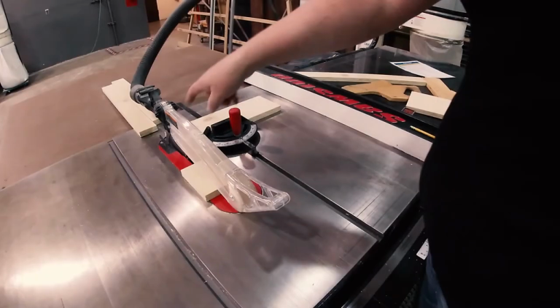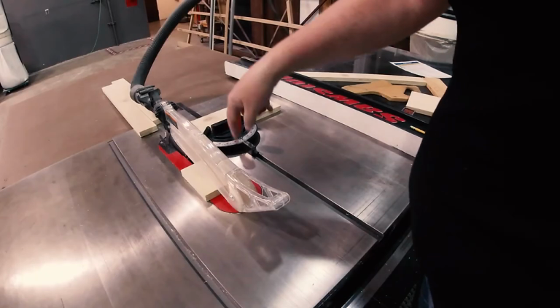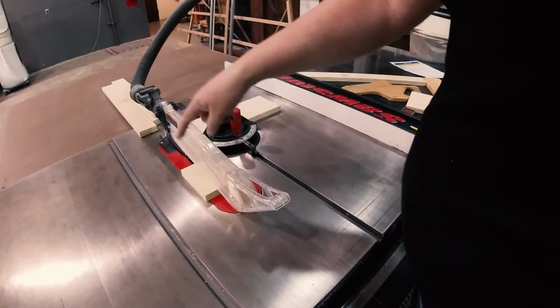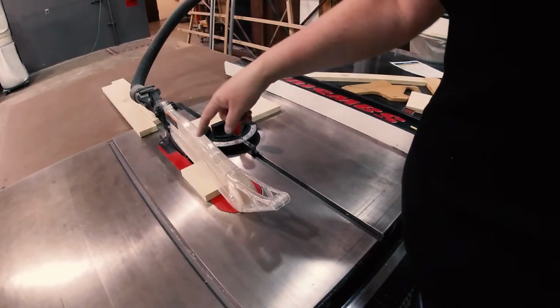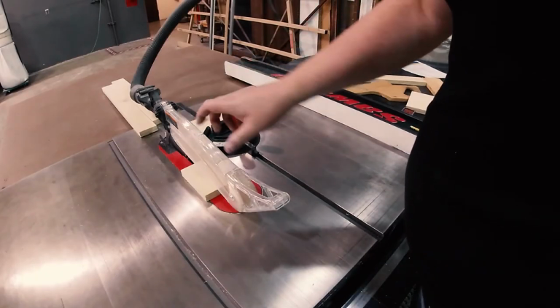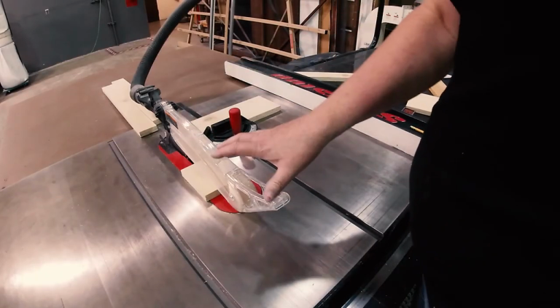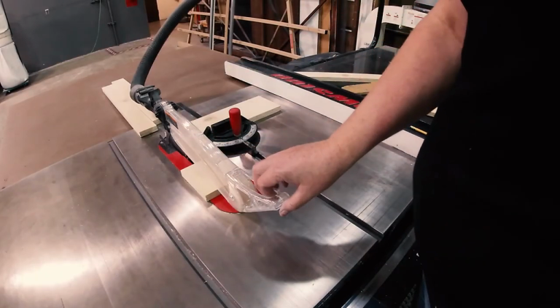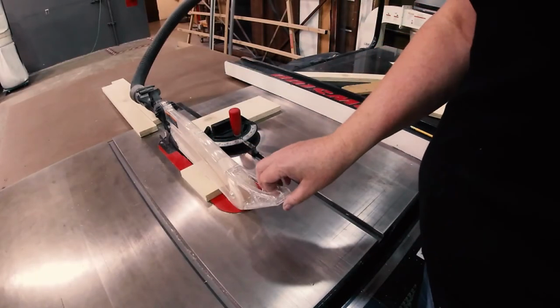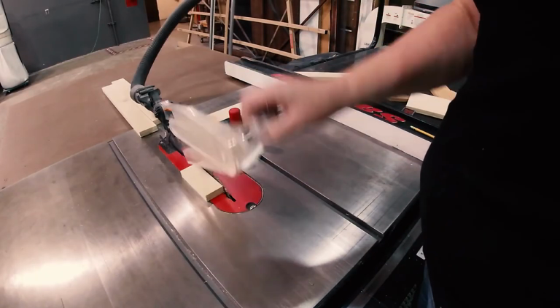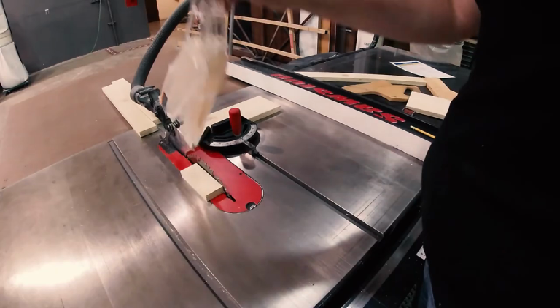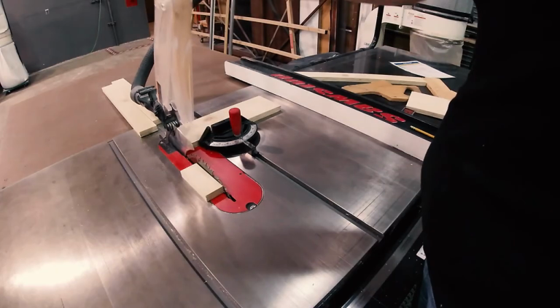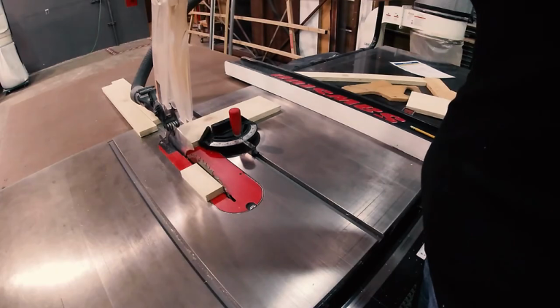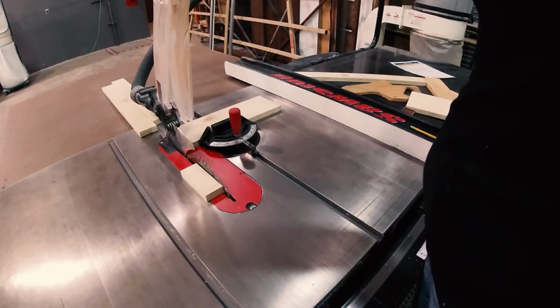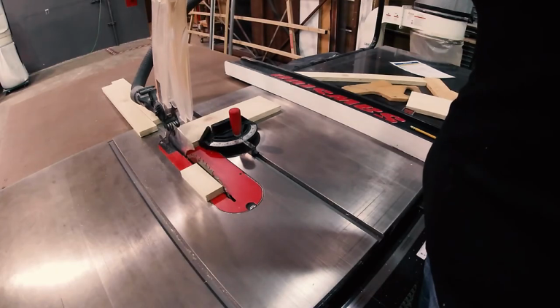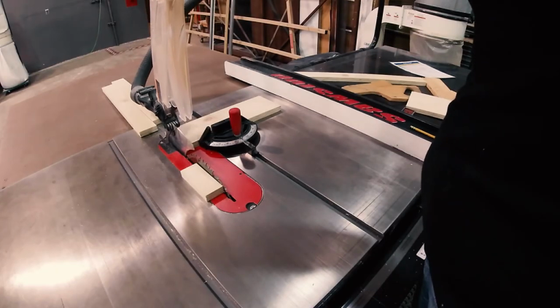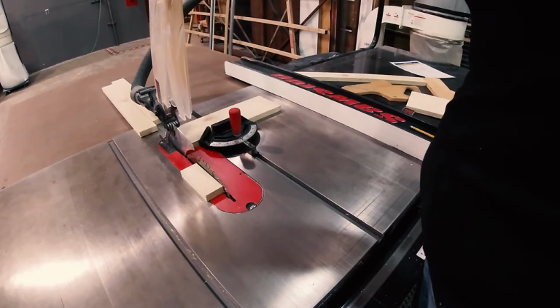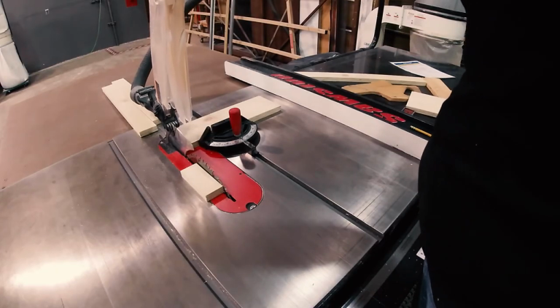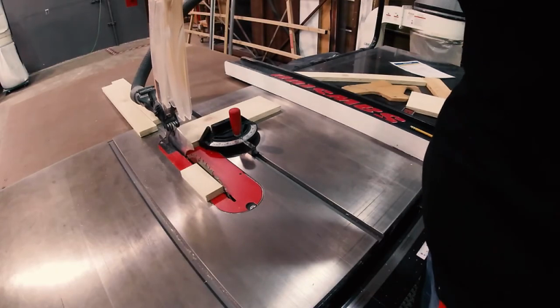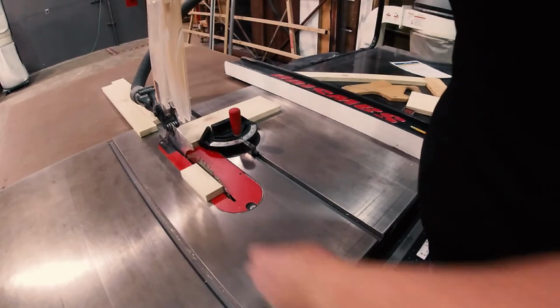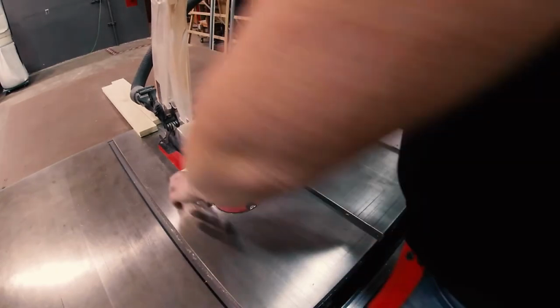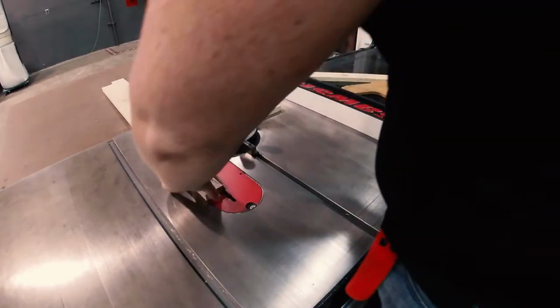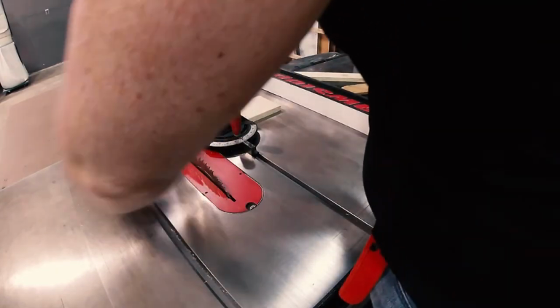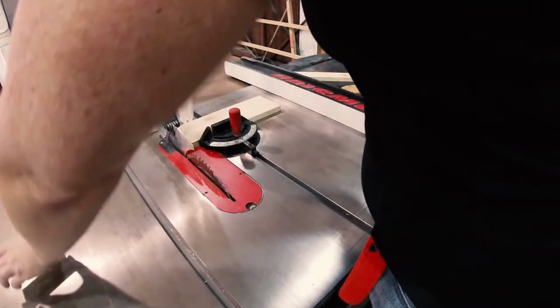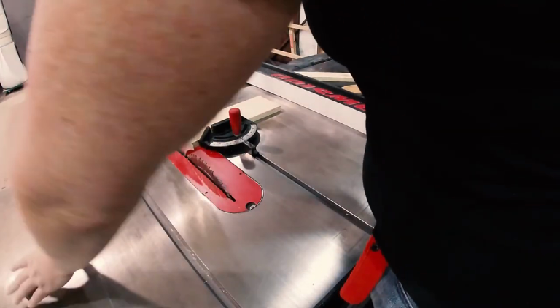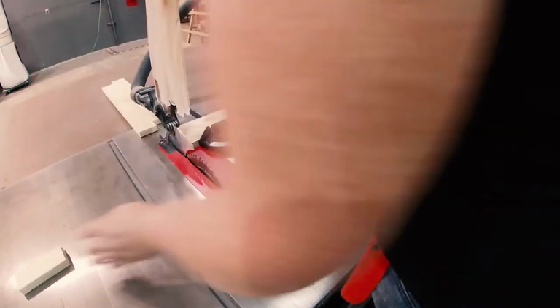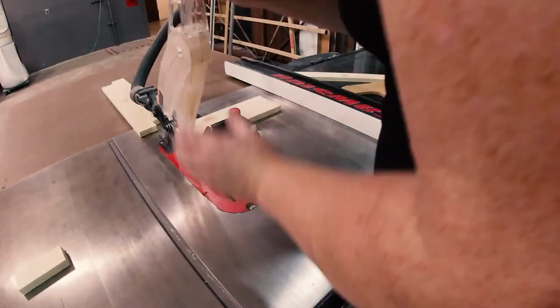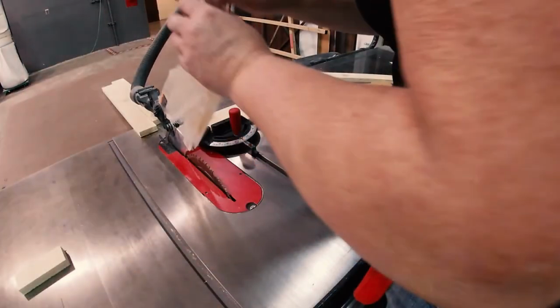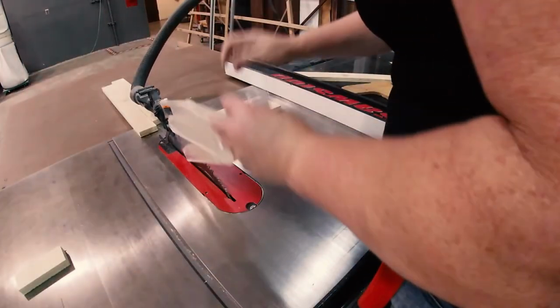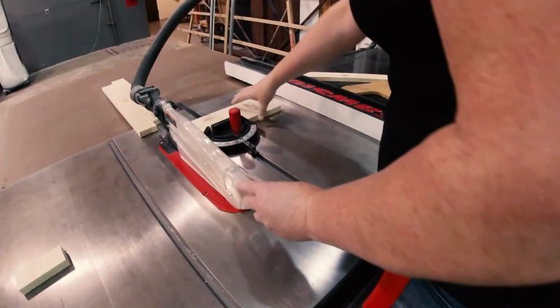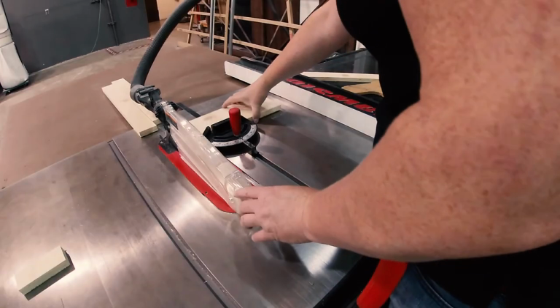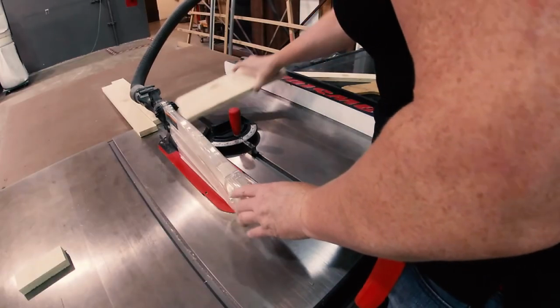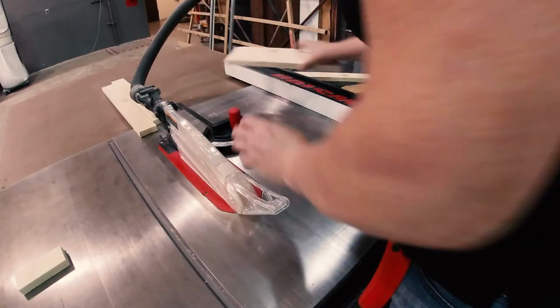Always wait for the saw to come to a complete stop before reaching in and grabbing your lumber. Then bring it back.